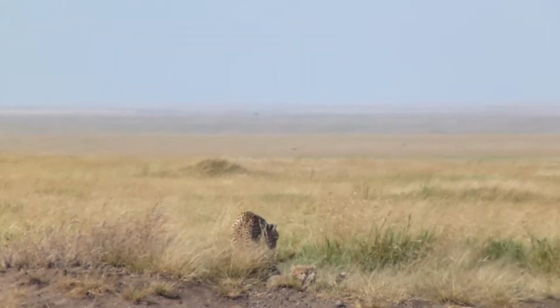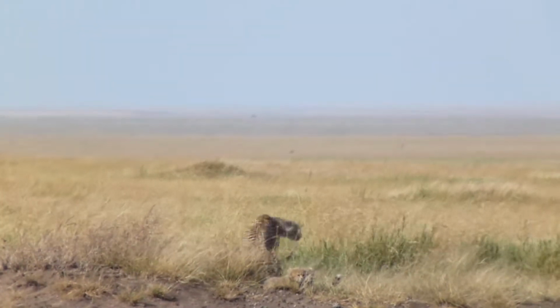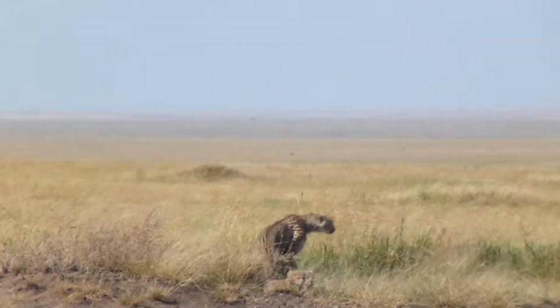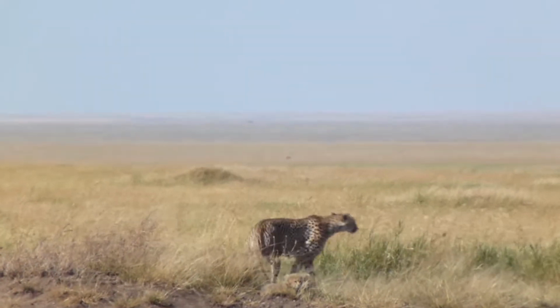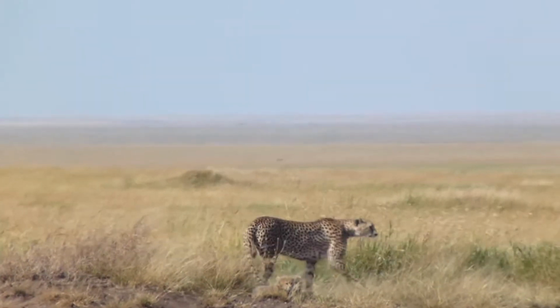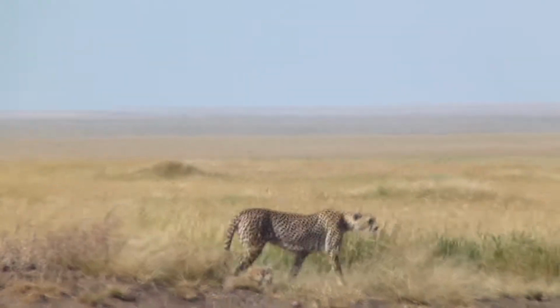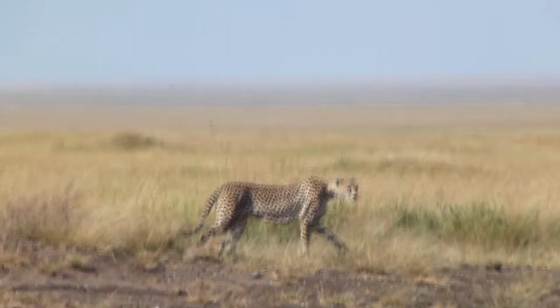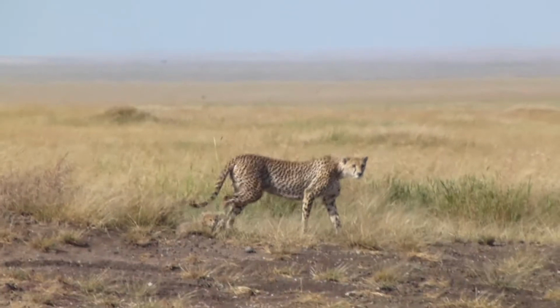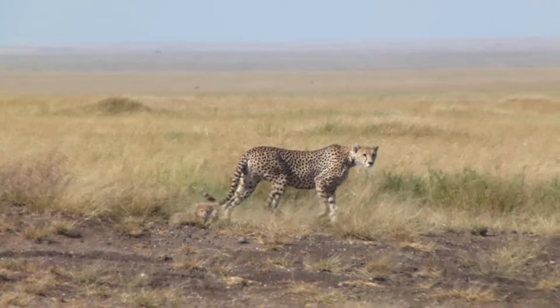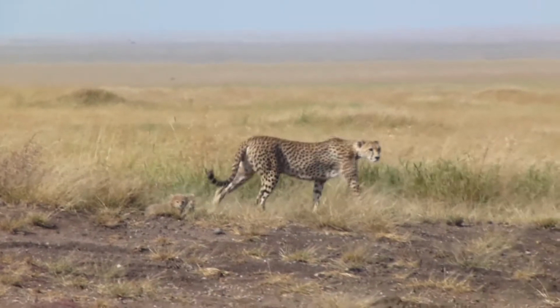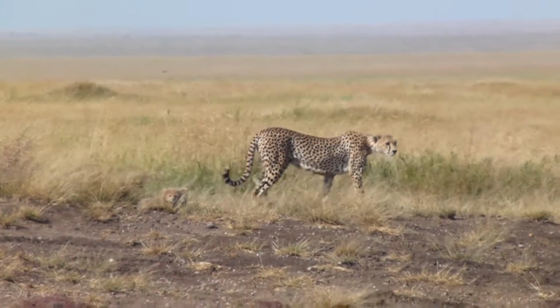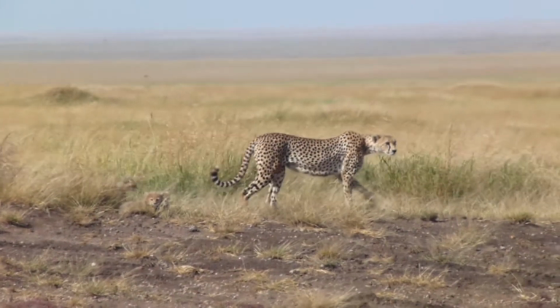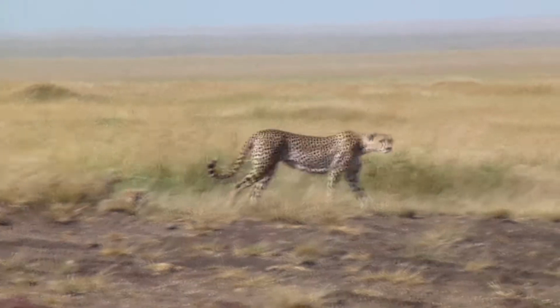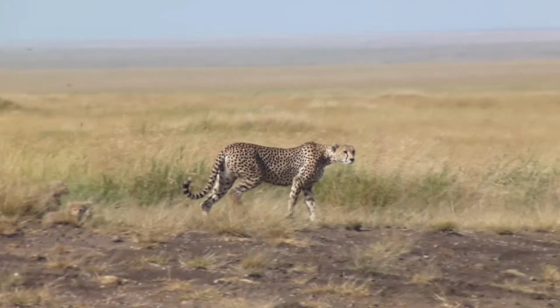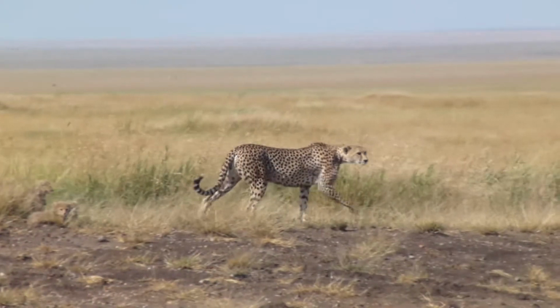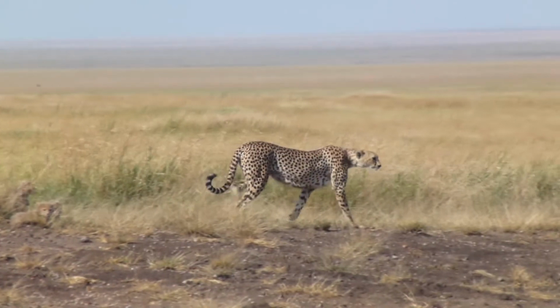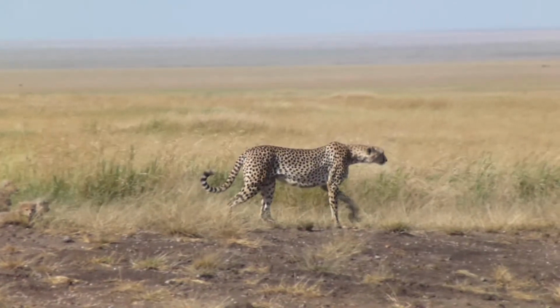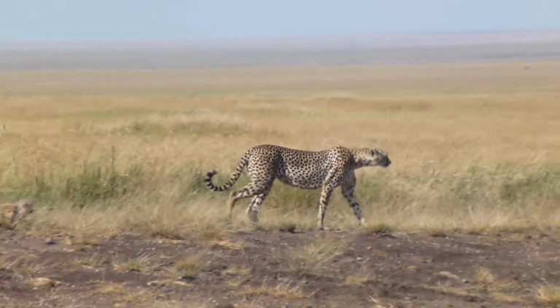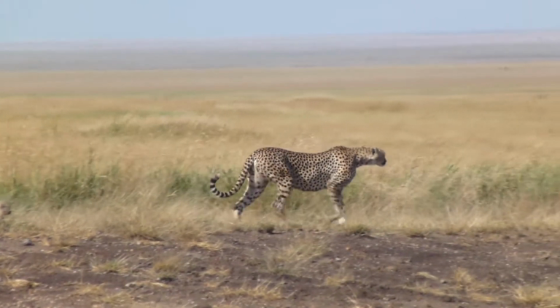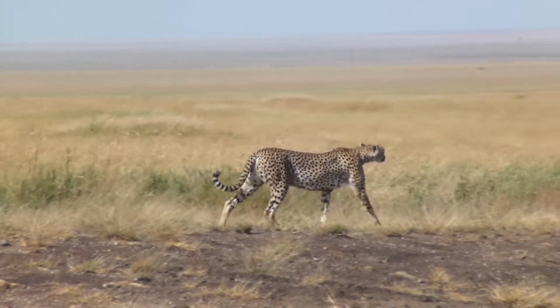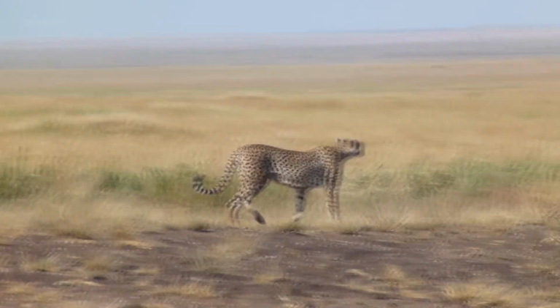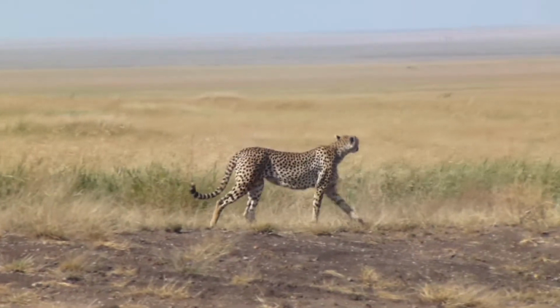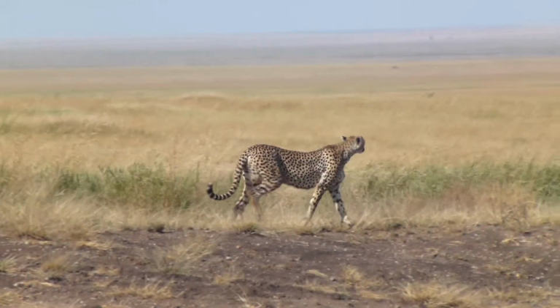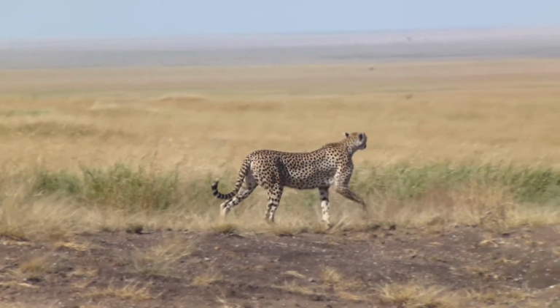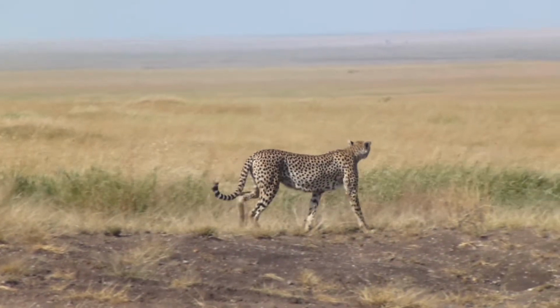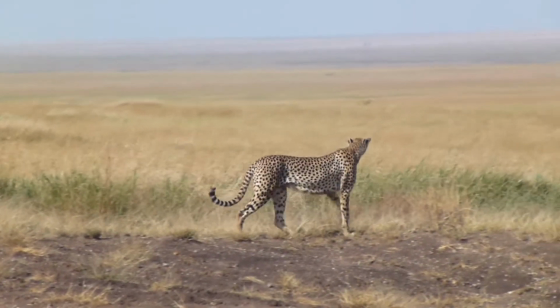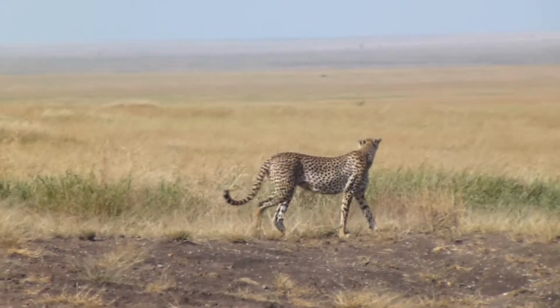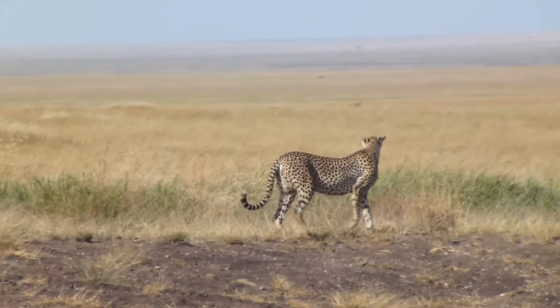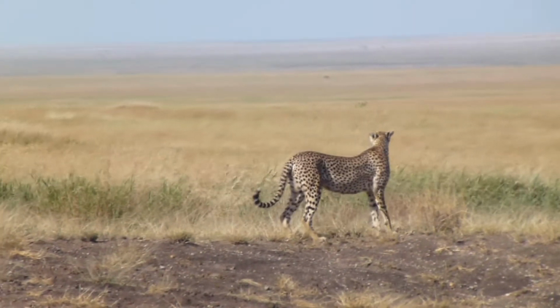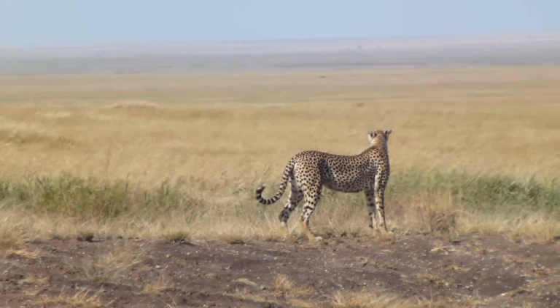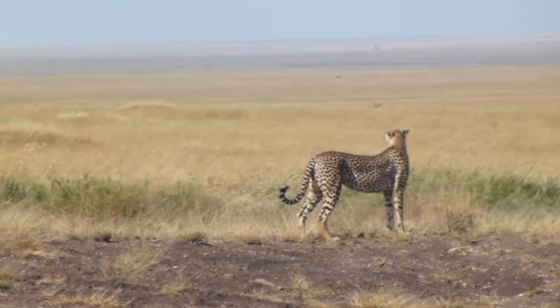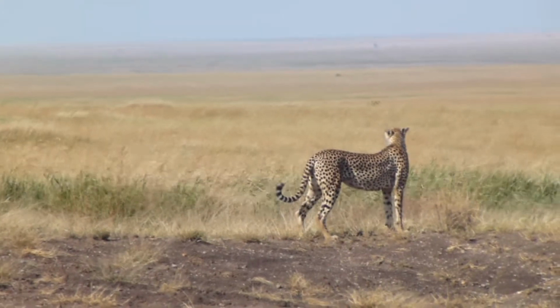Just look at its anatomy. Every bit built for speed and agility, evolved to maximise its success when hunting for prey.